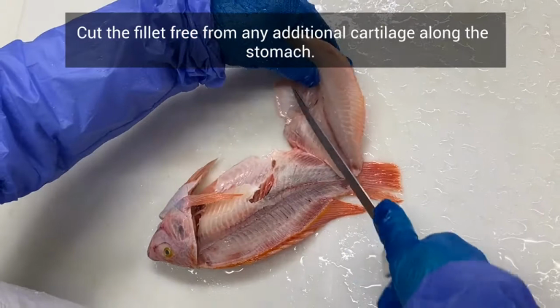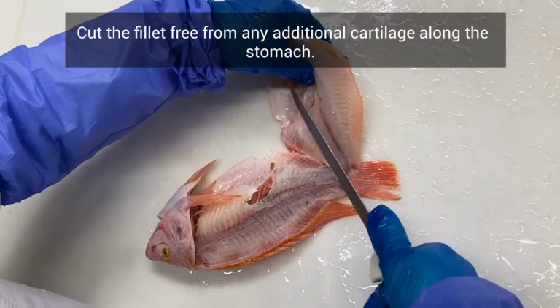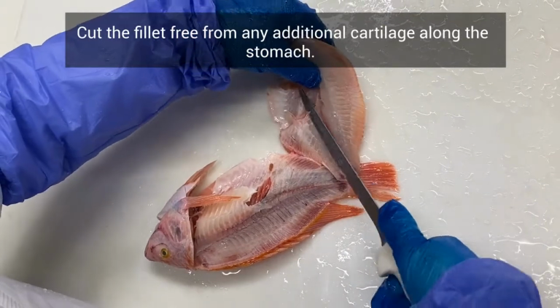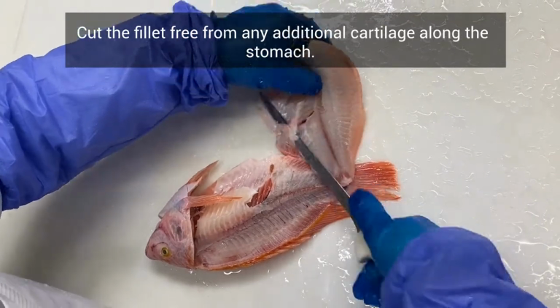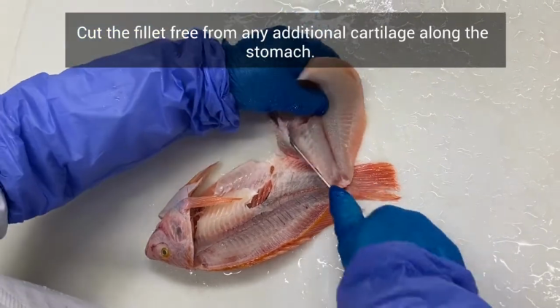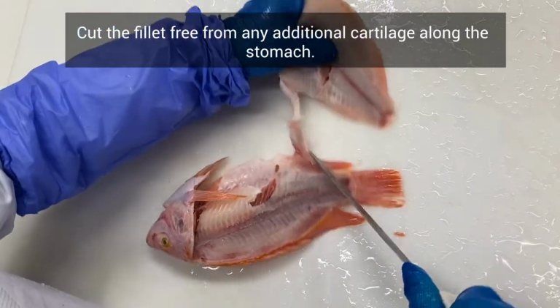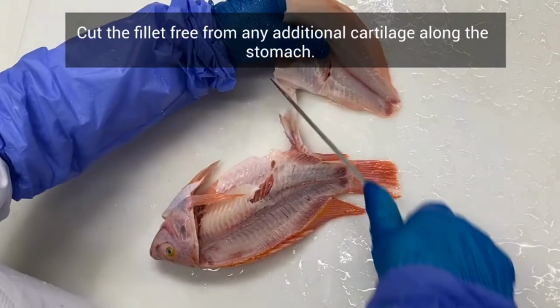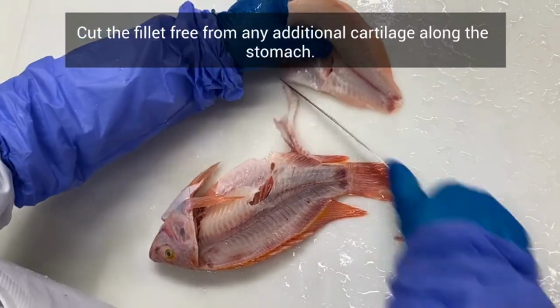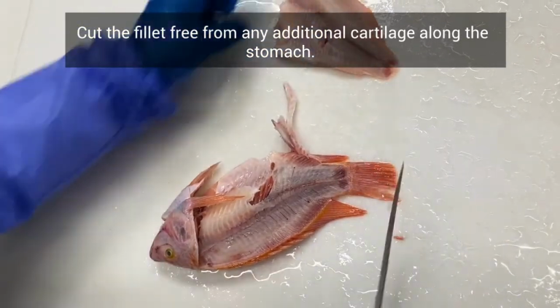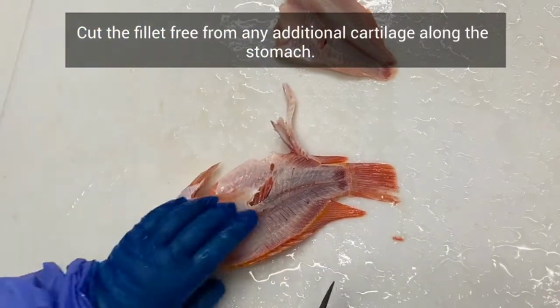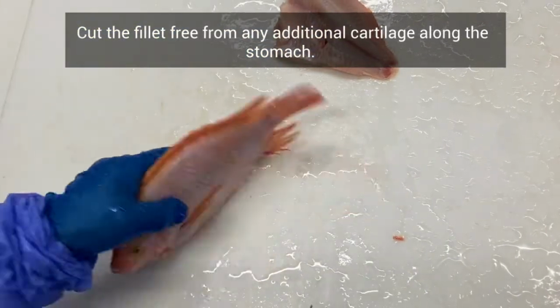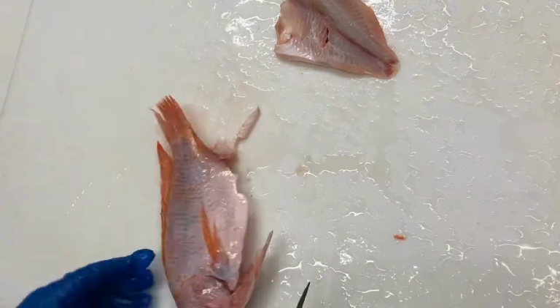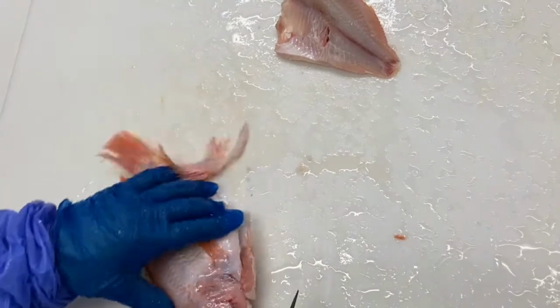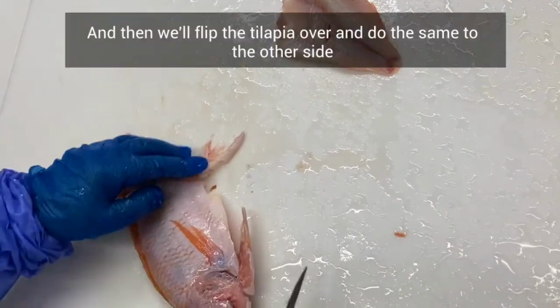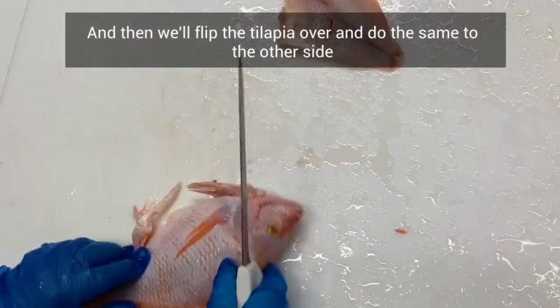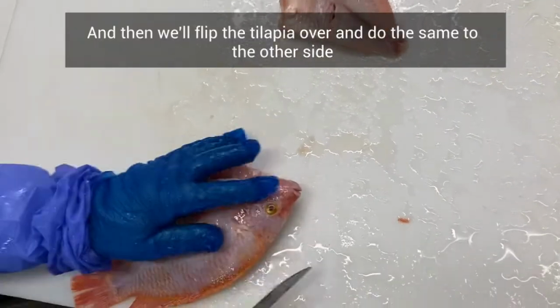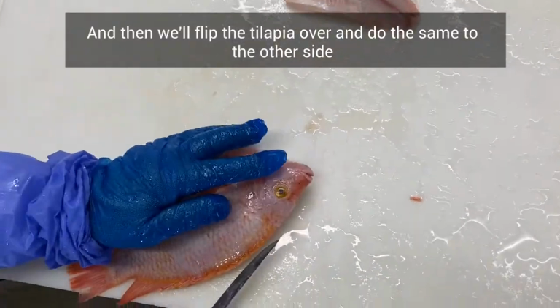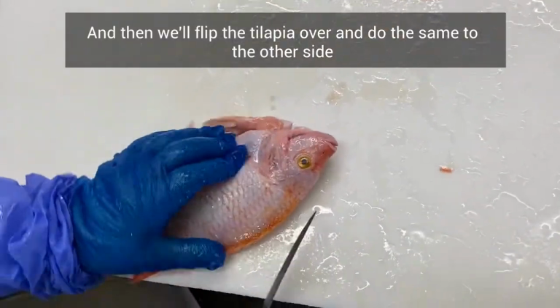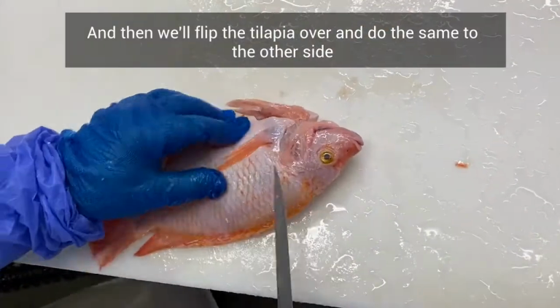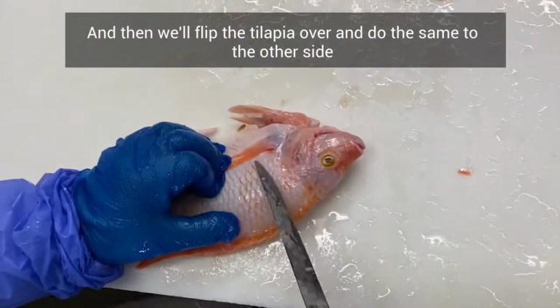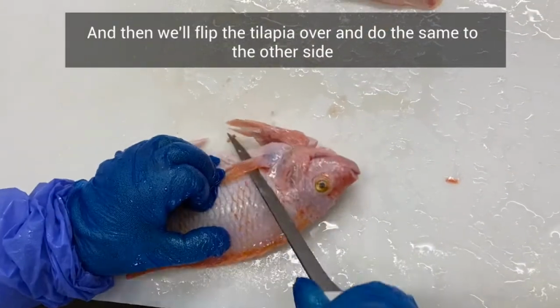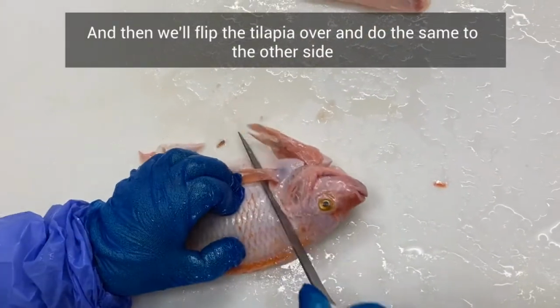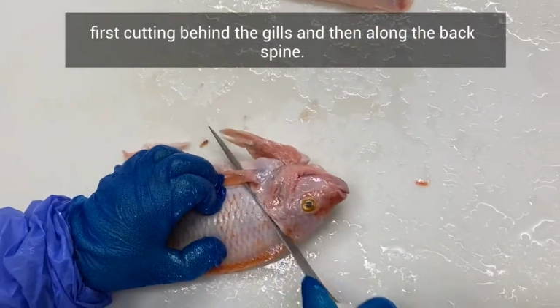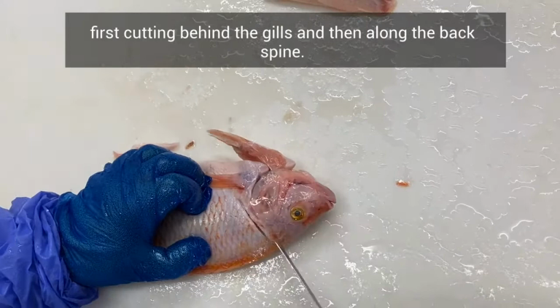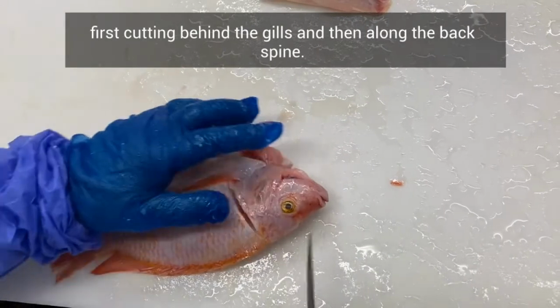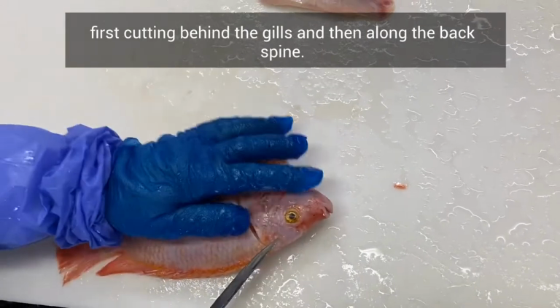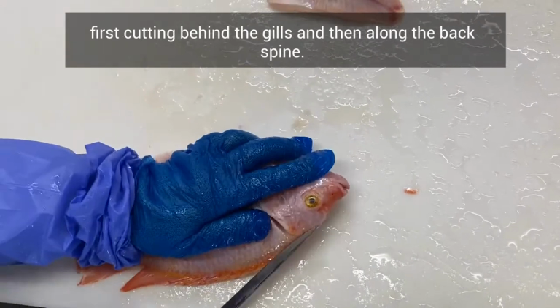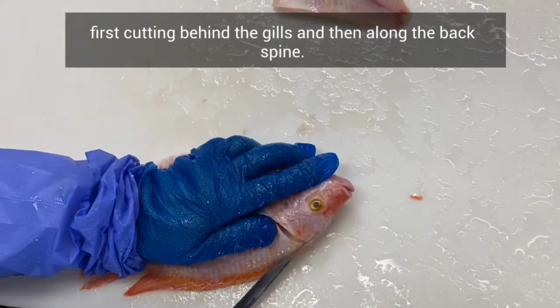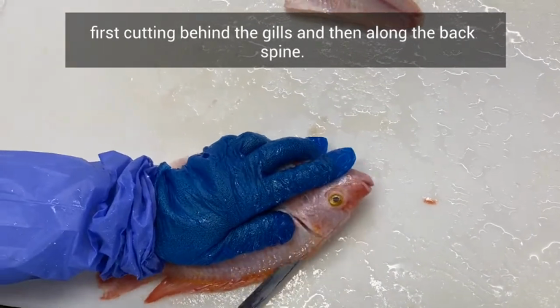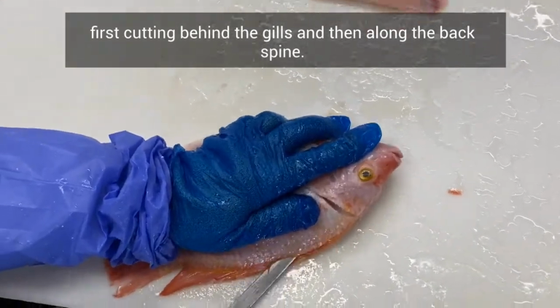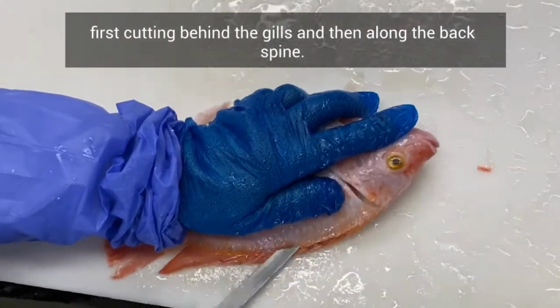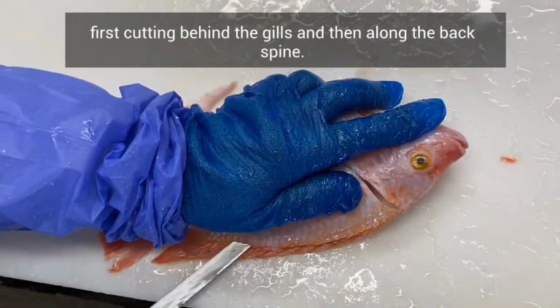Cut the fillet free from any additional cartilage along the stomach, and then we'll flip the tilapia over and do the same to the other side, first cutting behind the gills and then along the back spine.